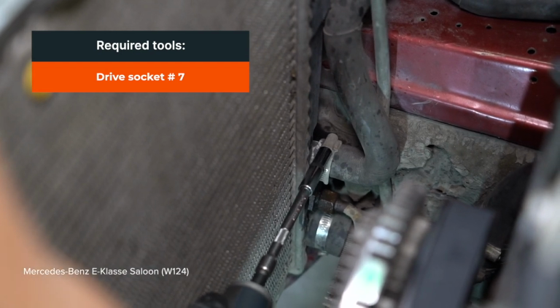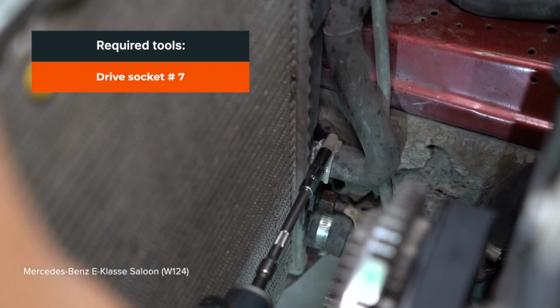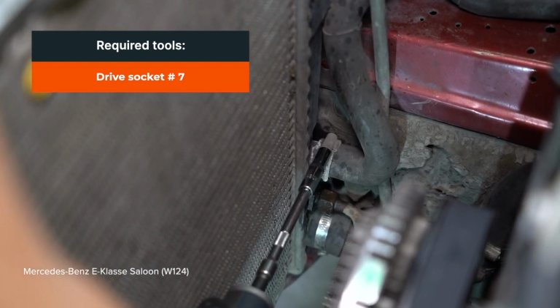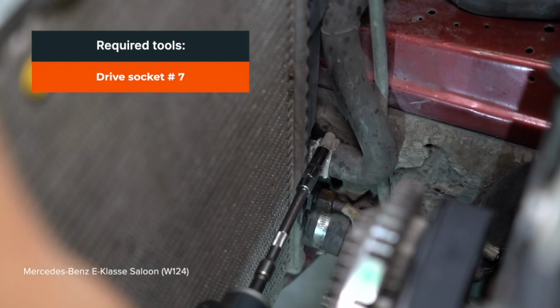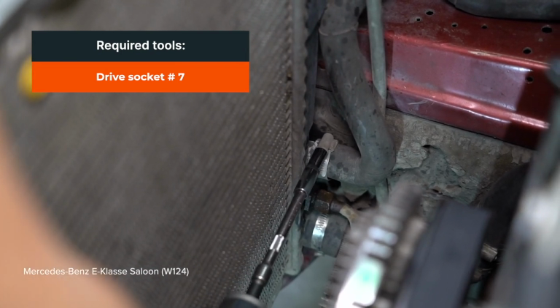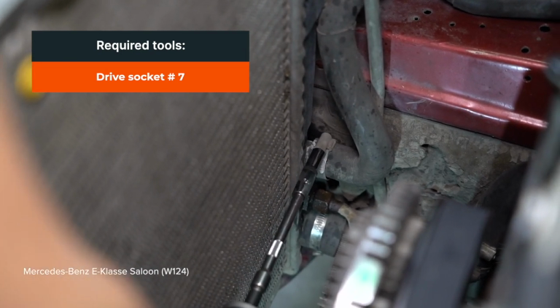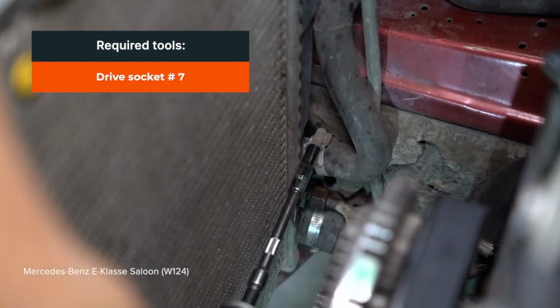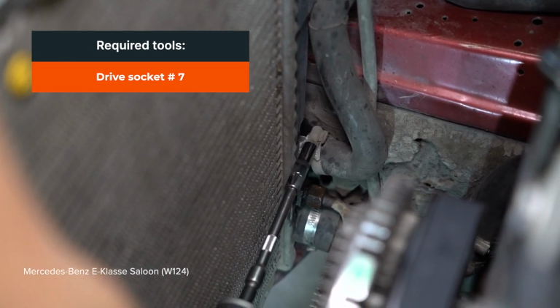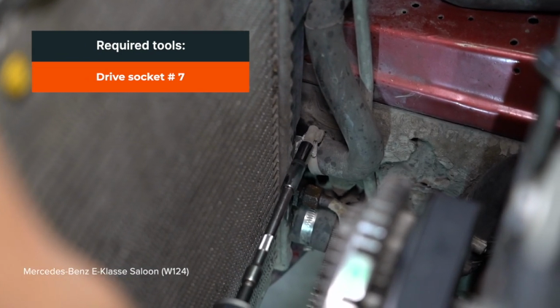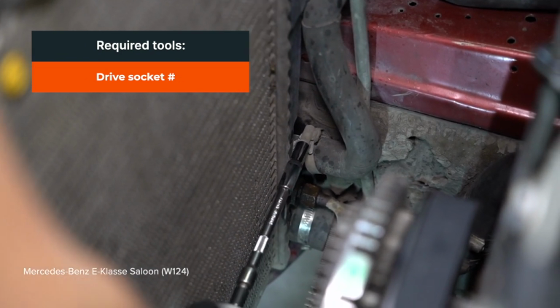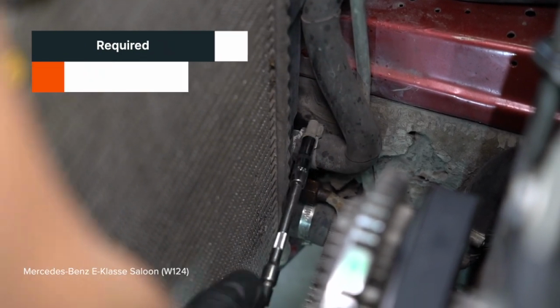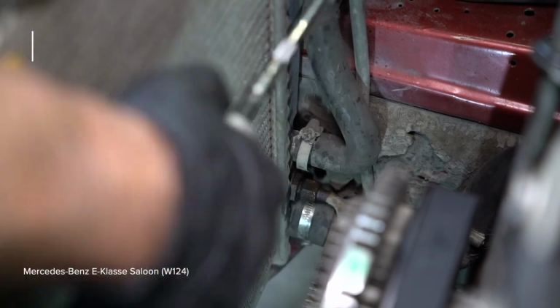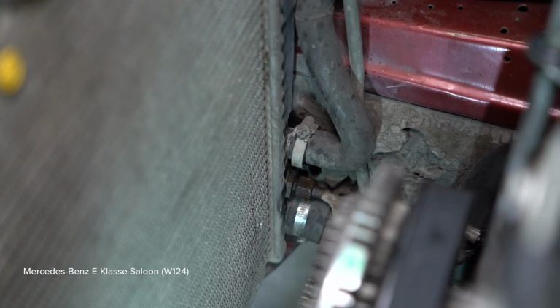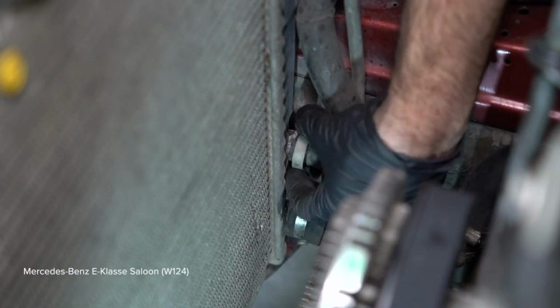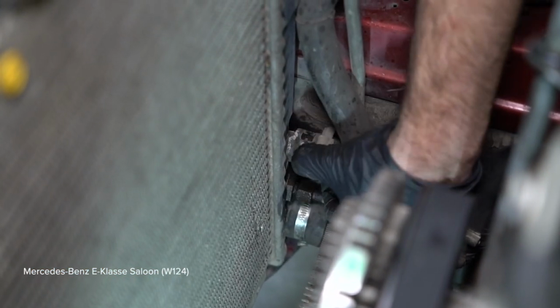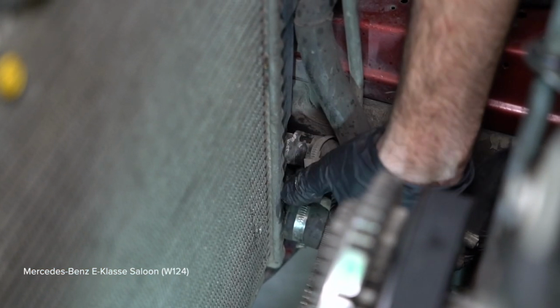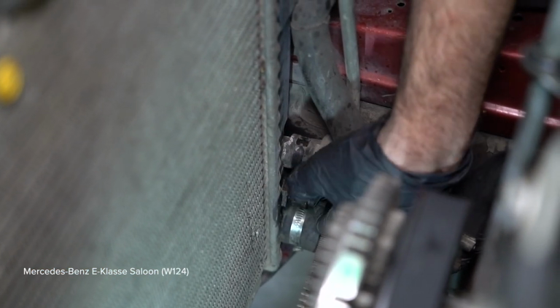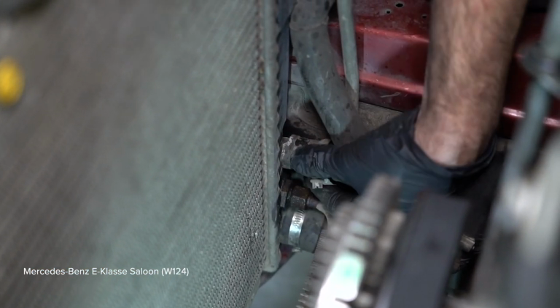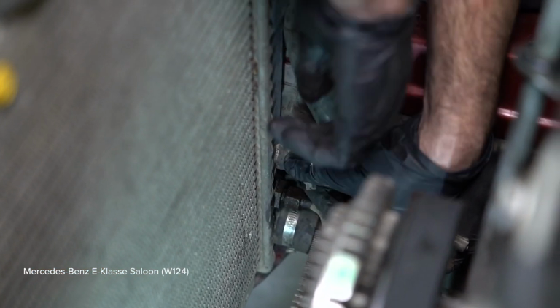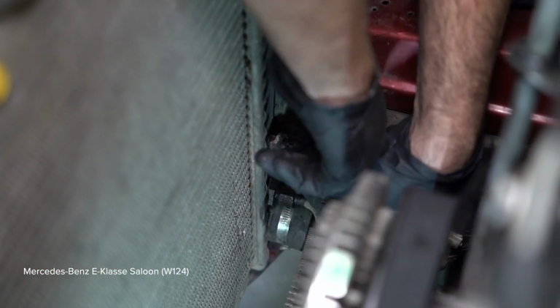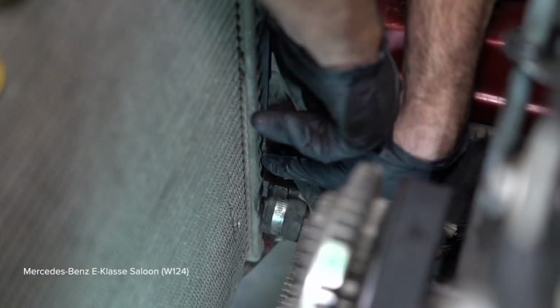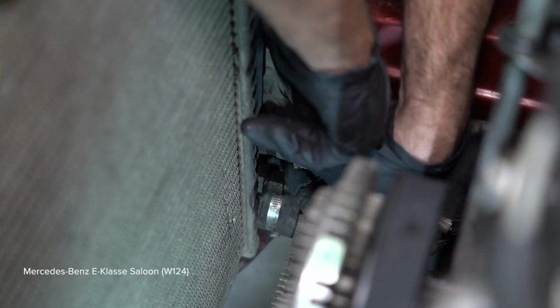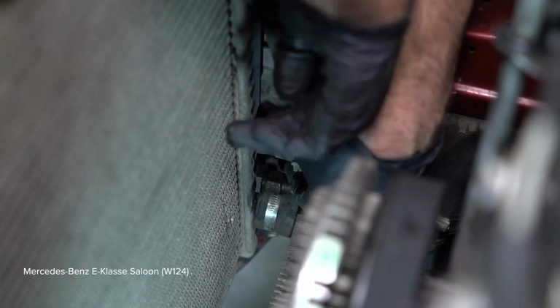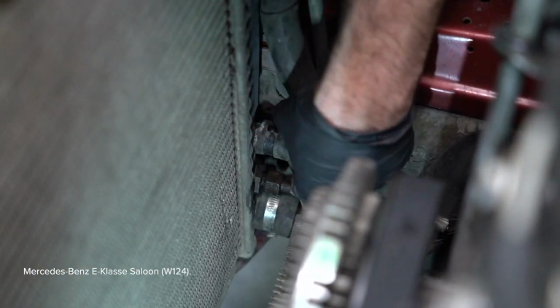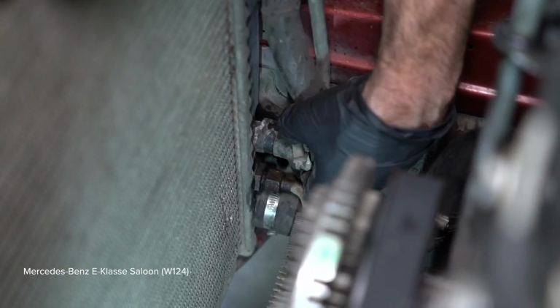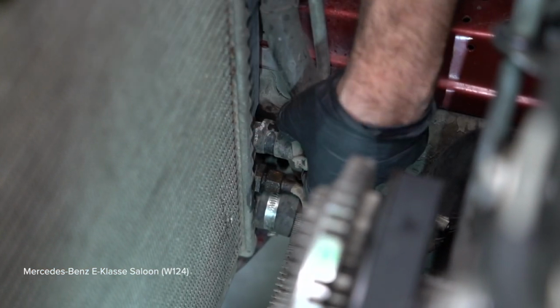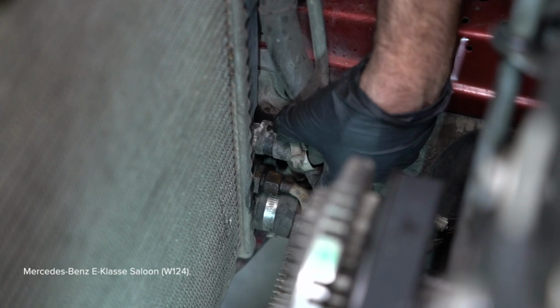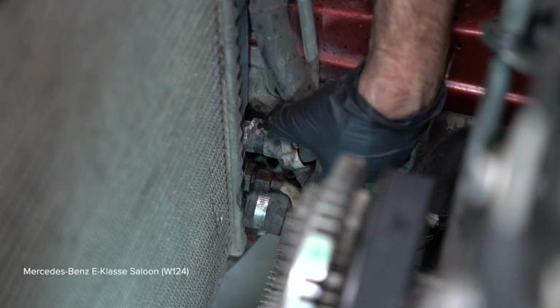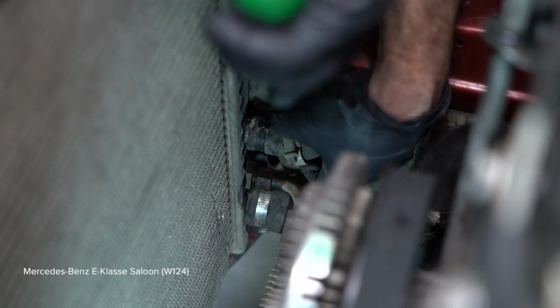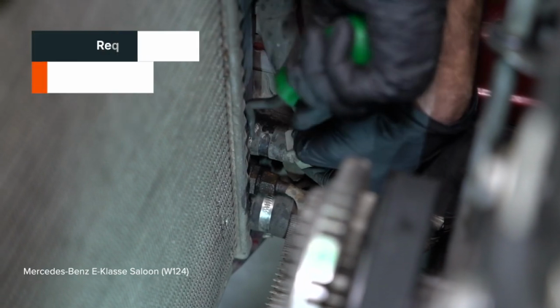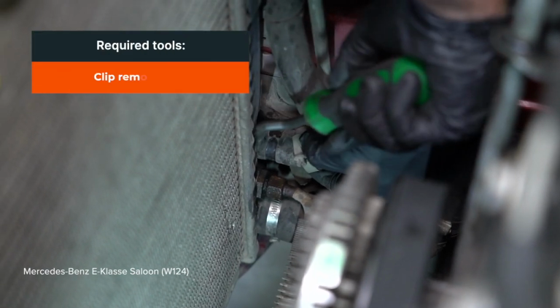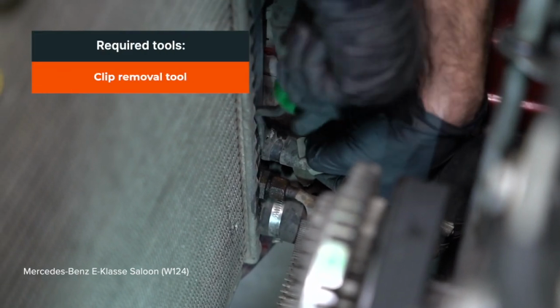Install the handle. 8. Install the handle. 10. Install the handle.